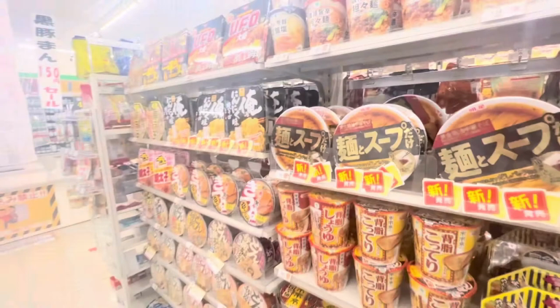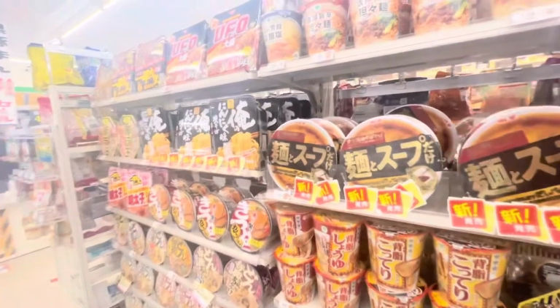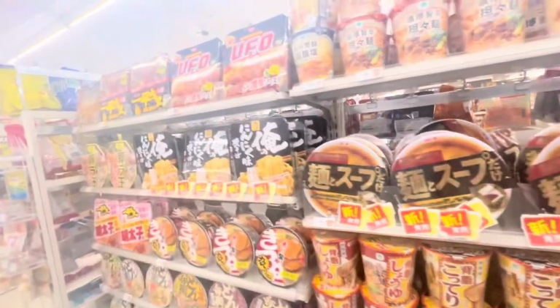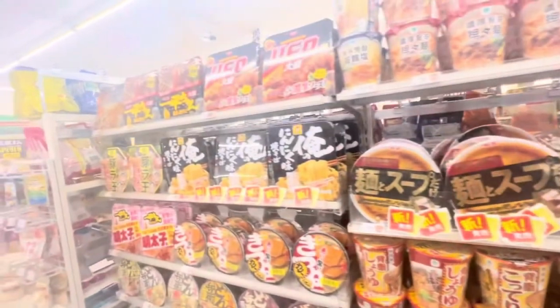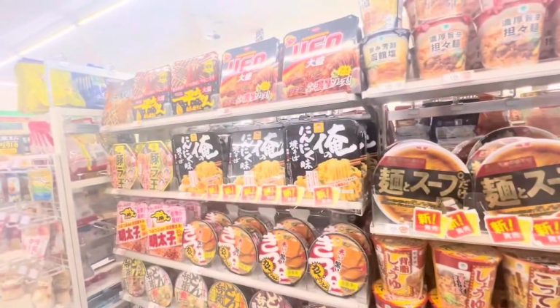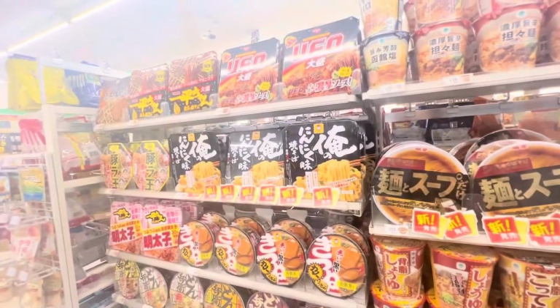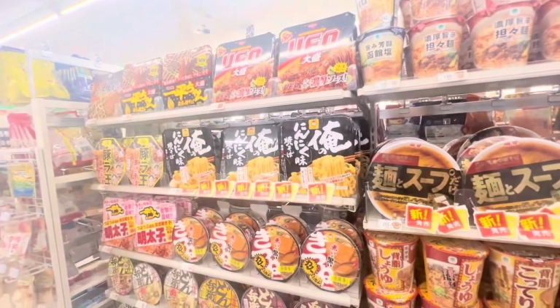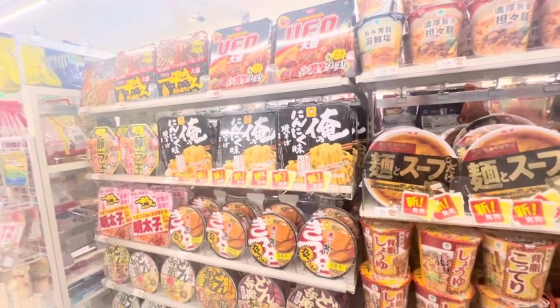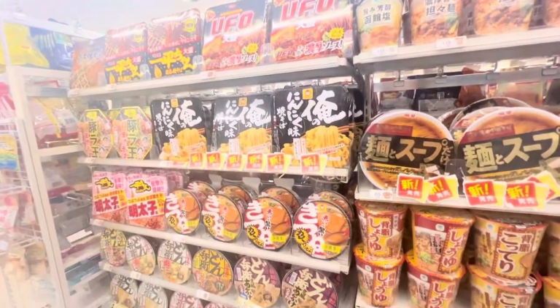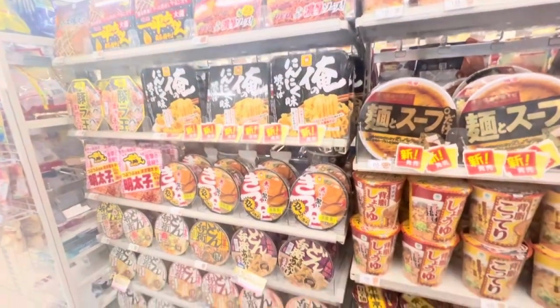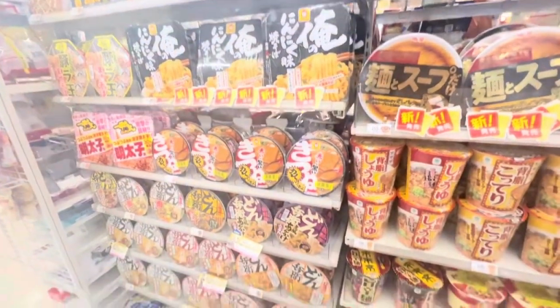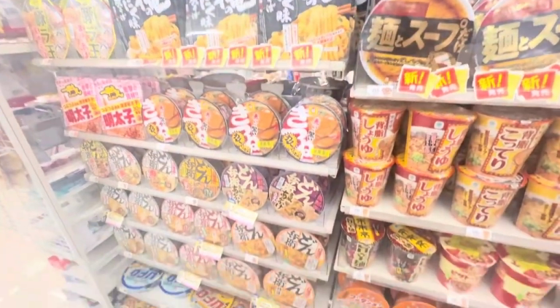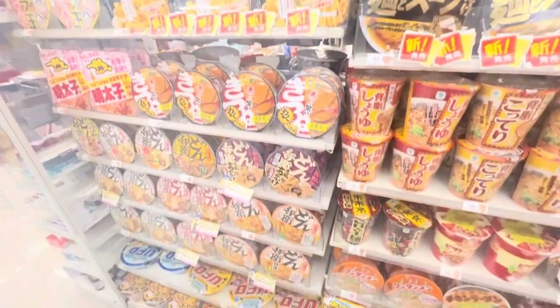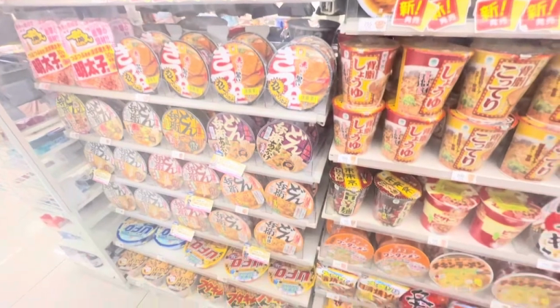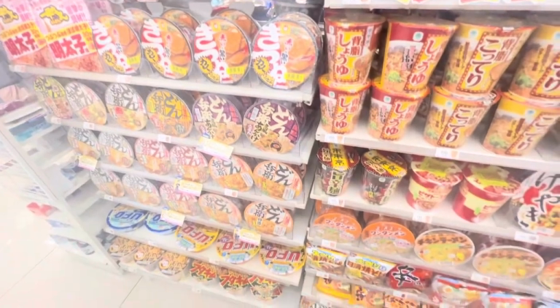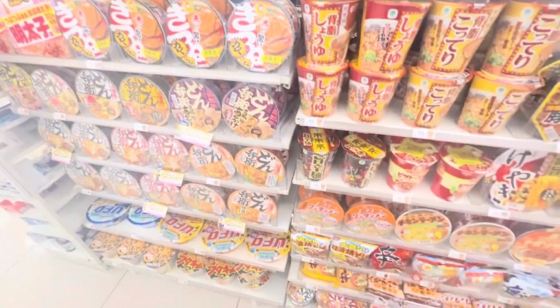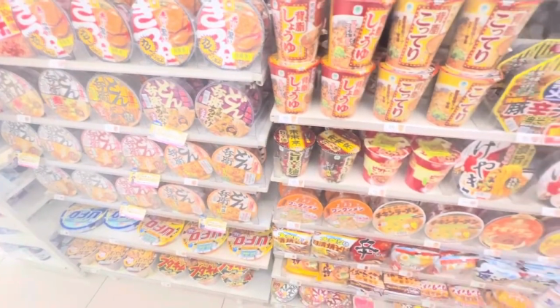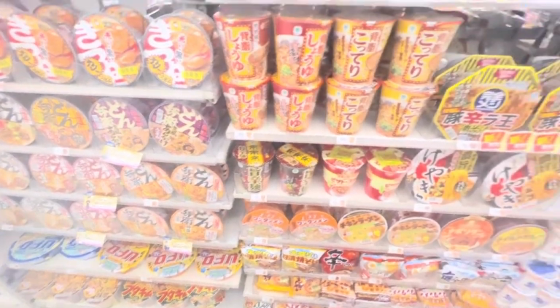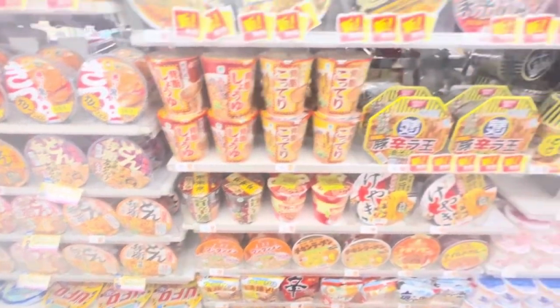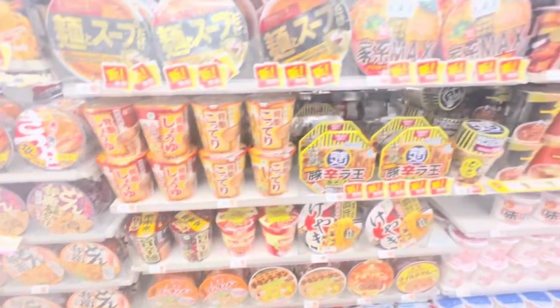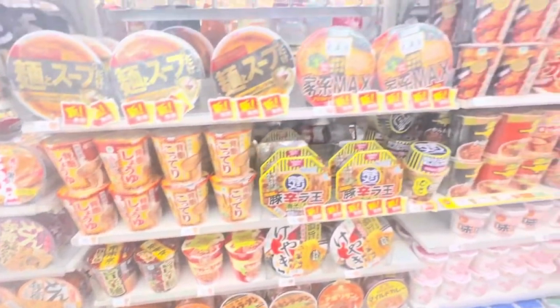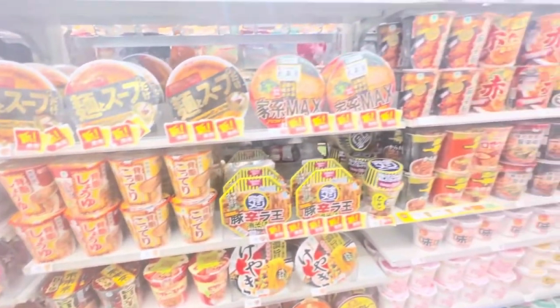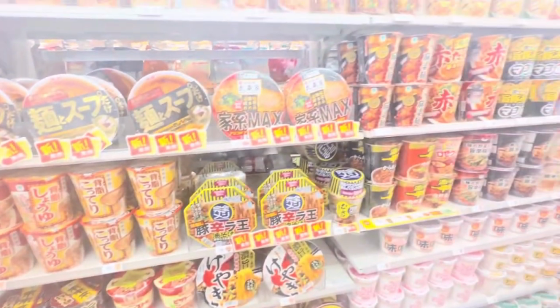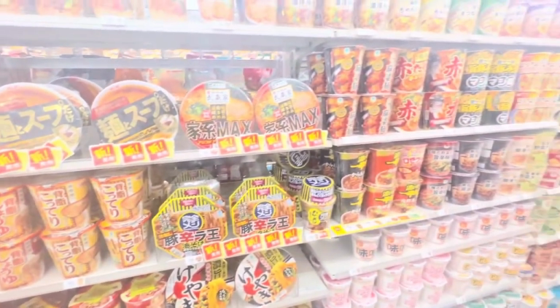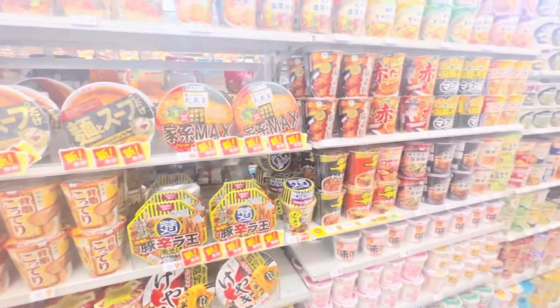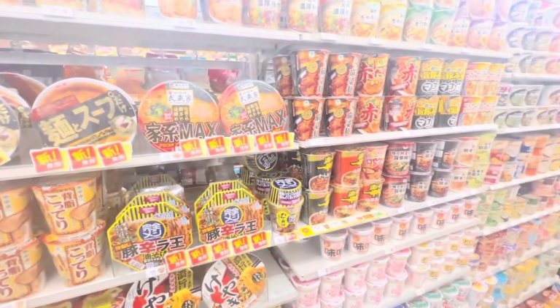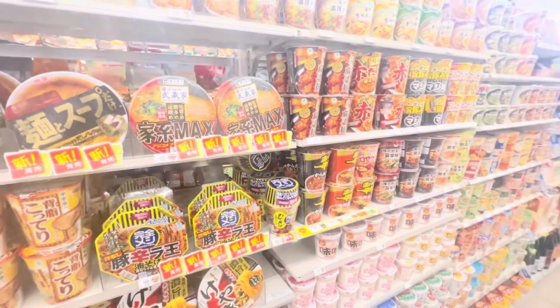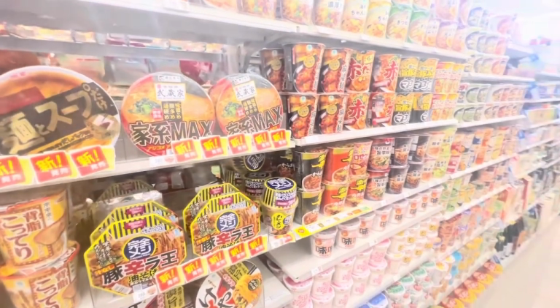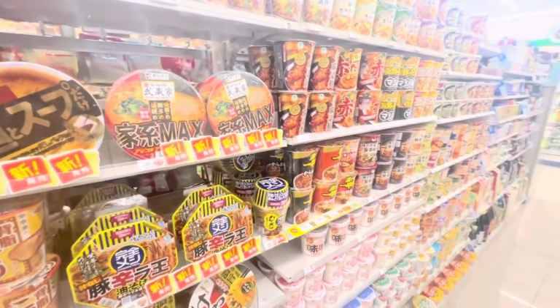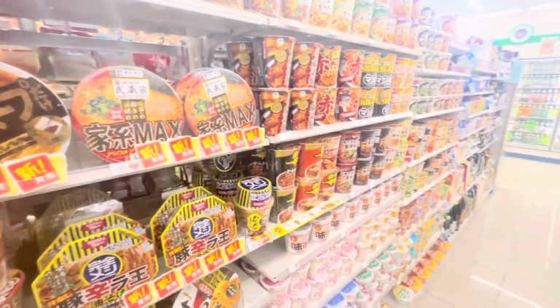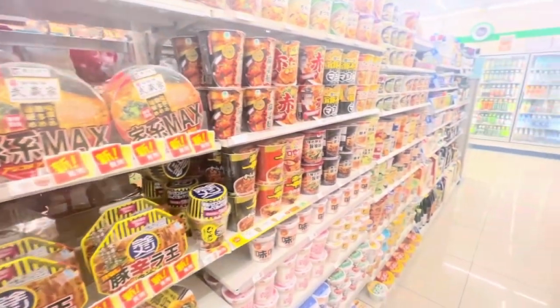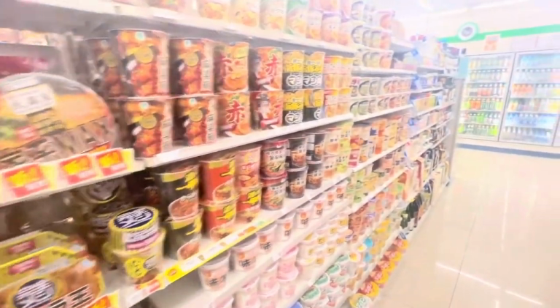Next, what Japan is known for — the cup noodles. They have a variety of cup noodles here. In Japanese, it's called kappurame.